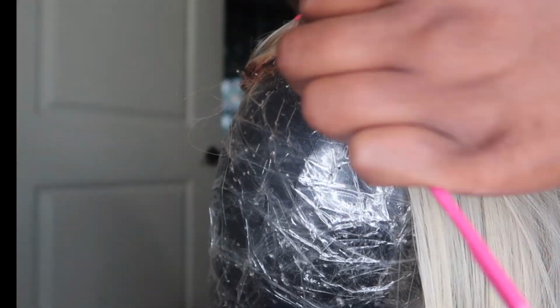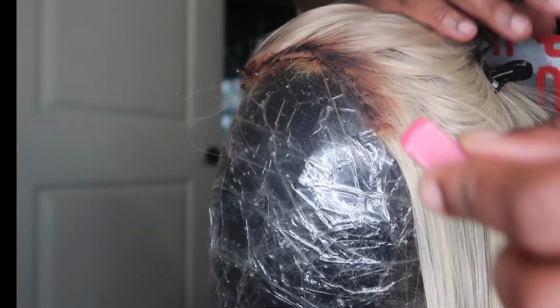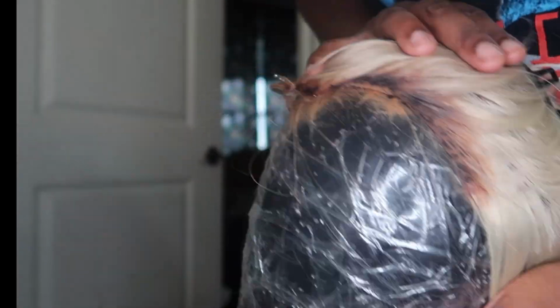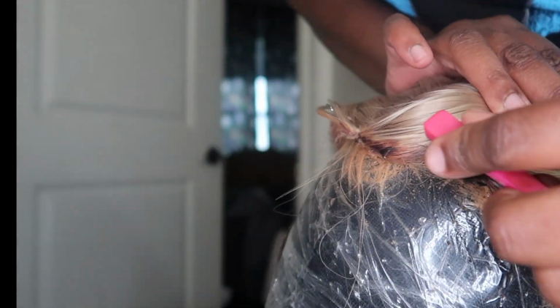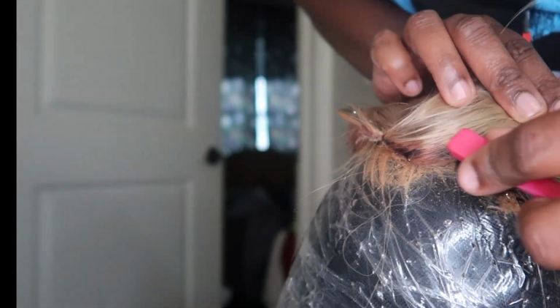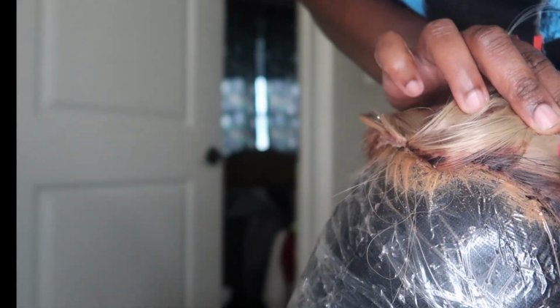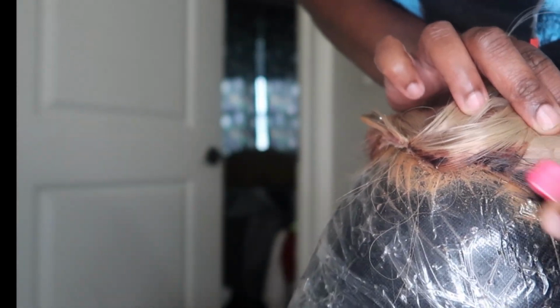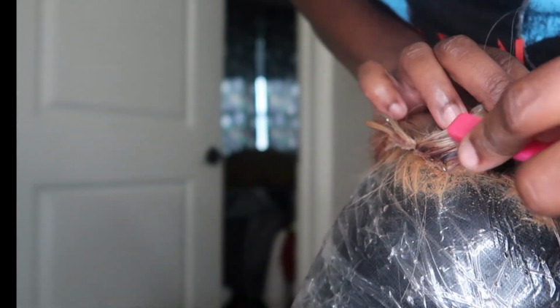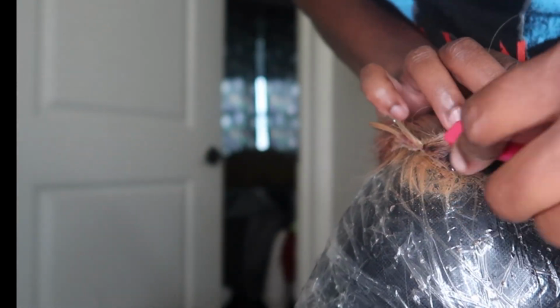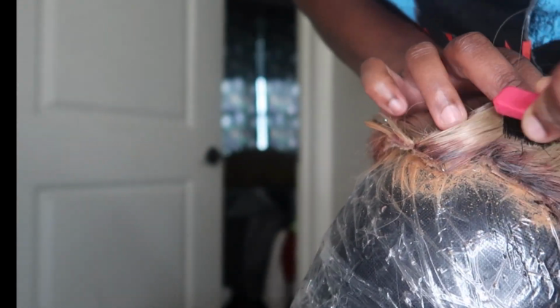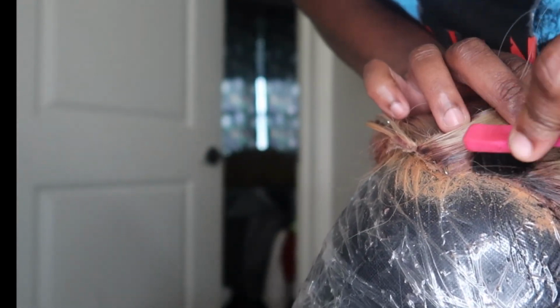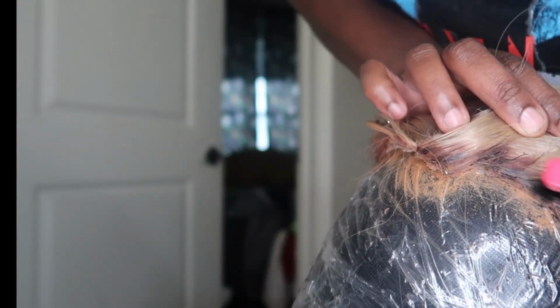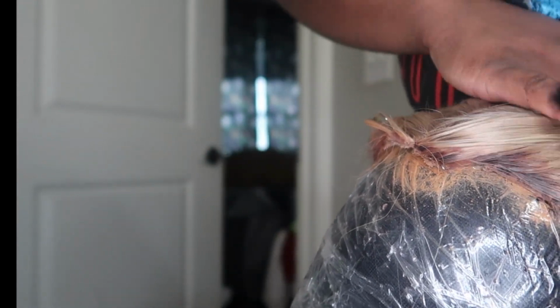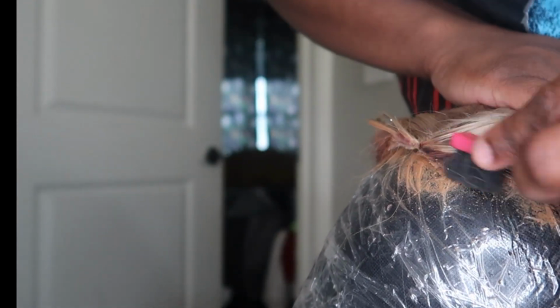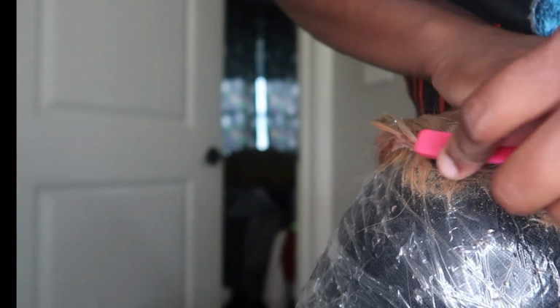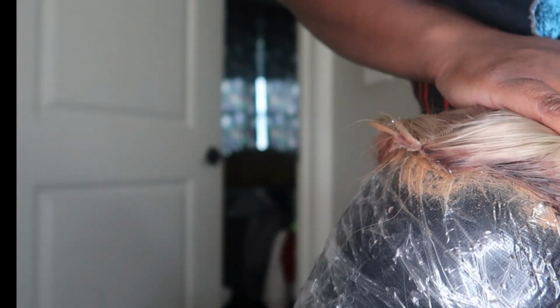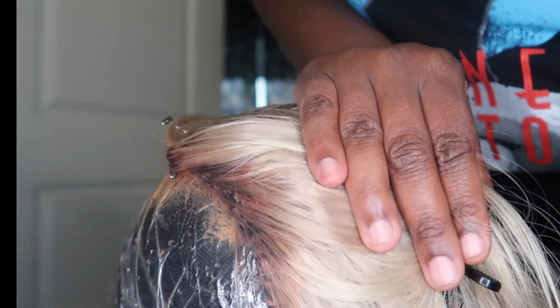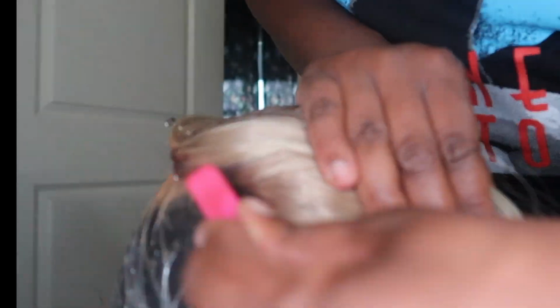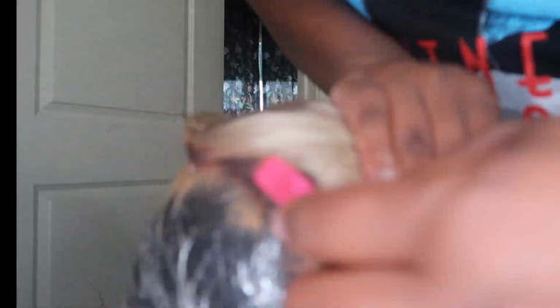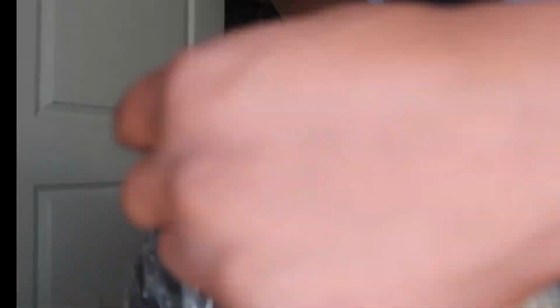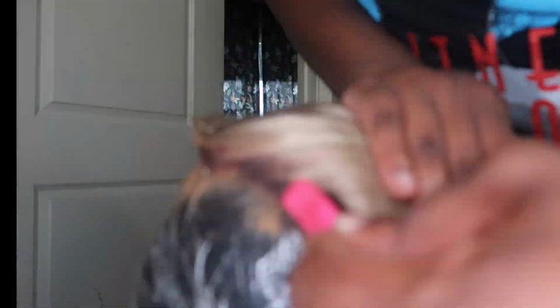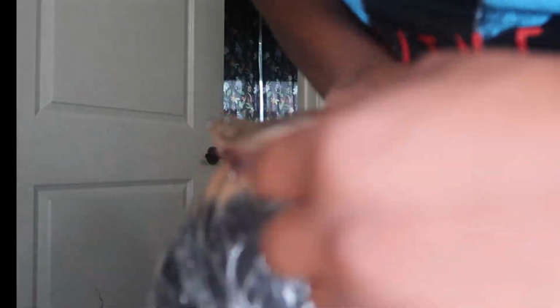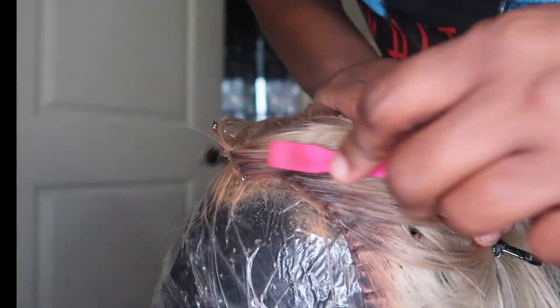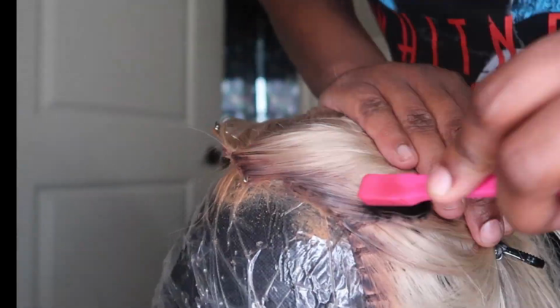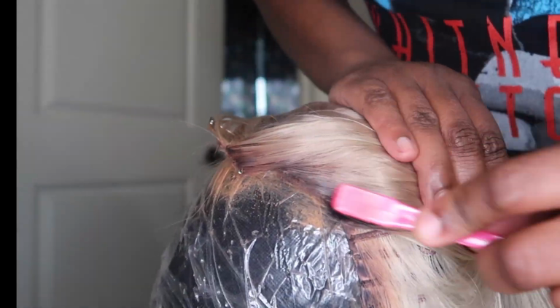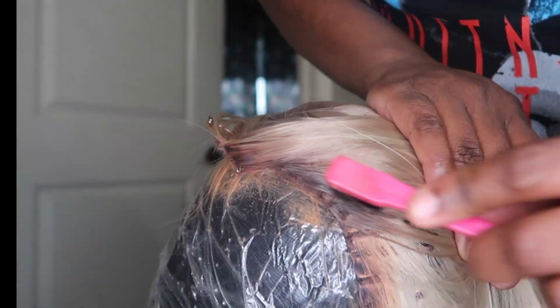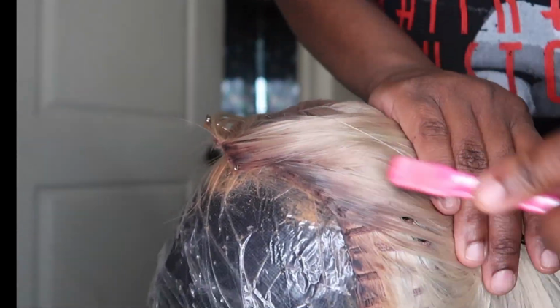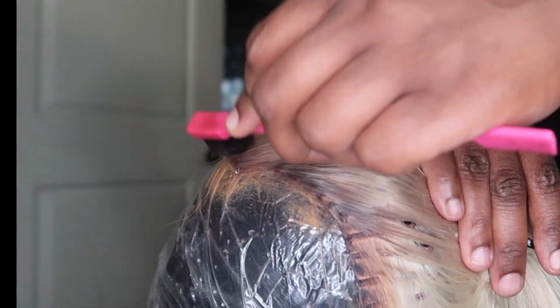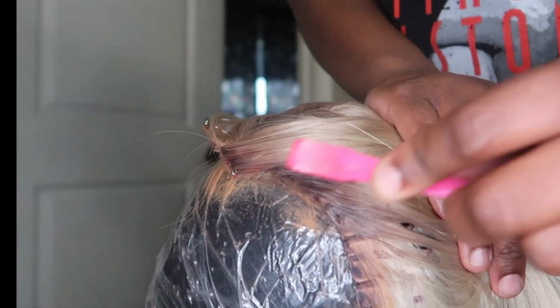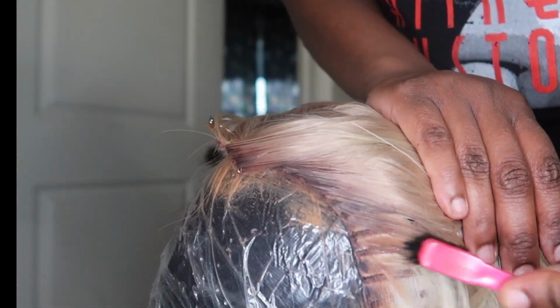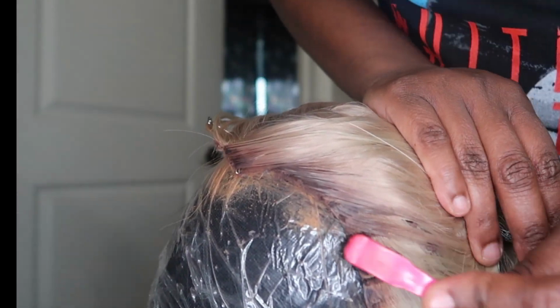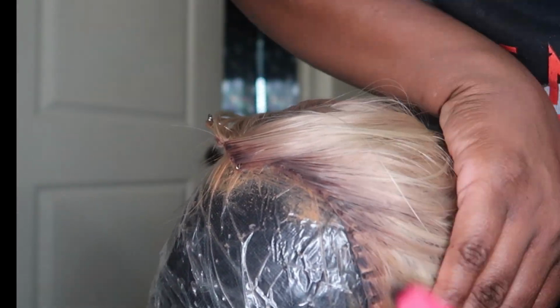I have multiple edge brushes and I dedicated one to trying to smooth and blend the roots on the wig.